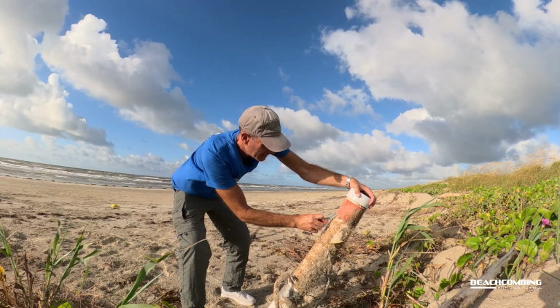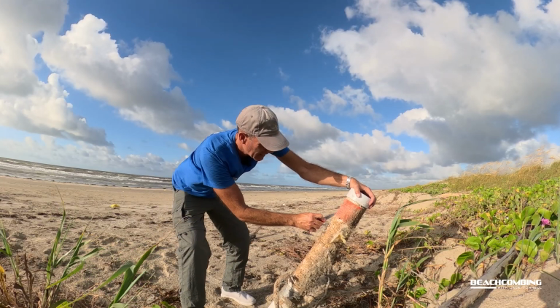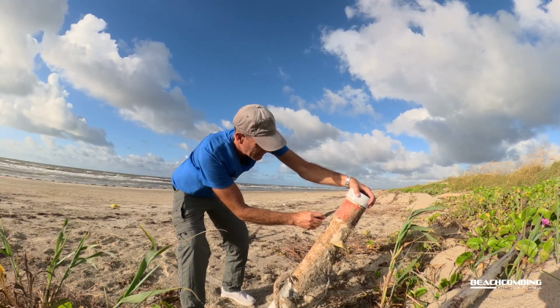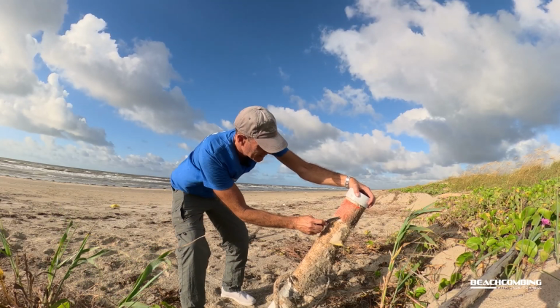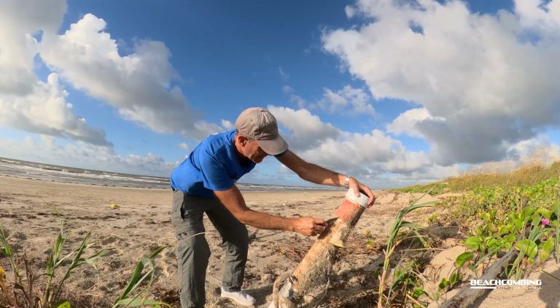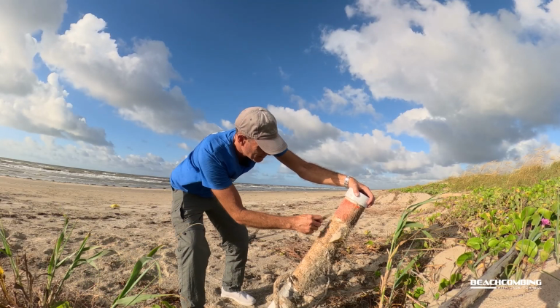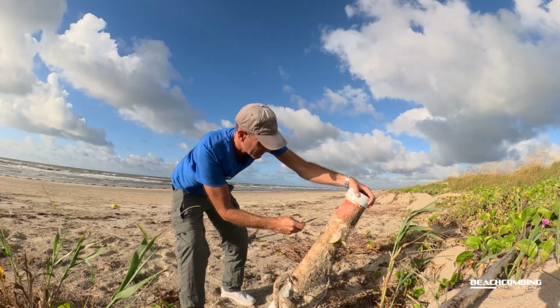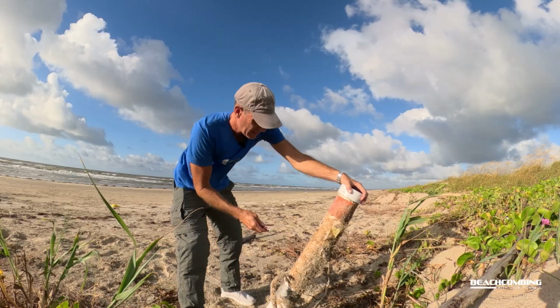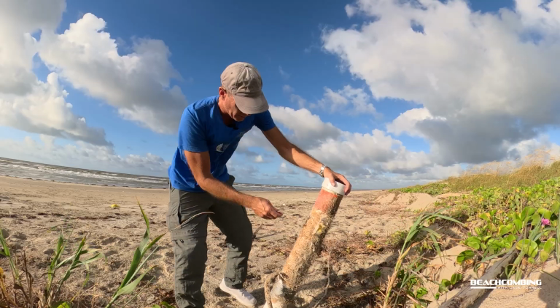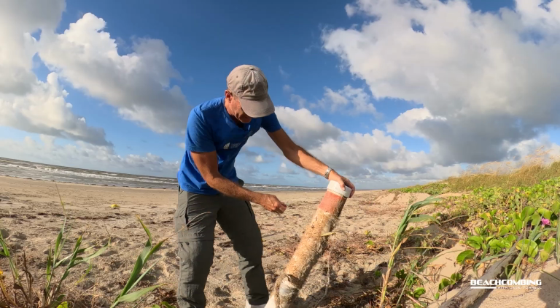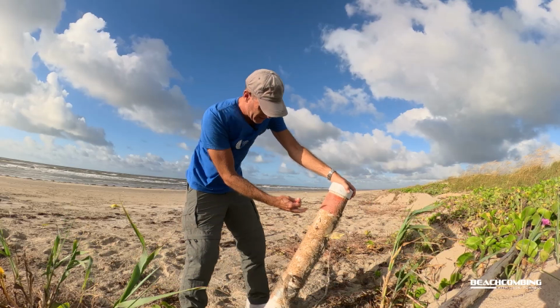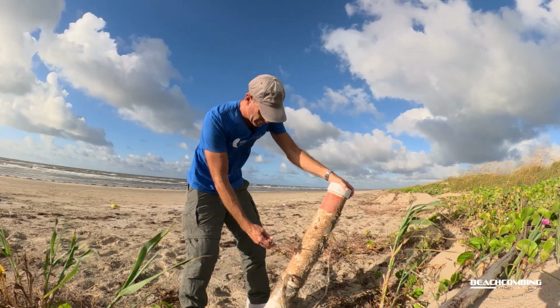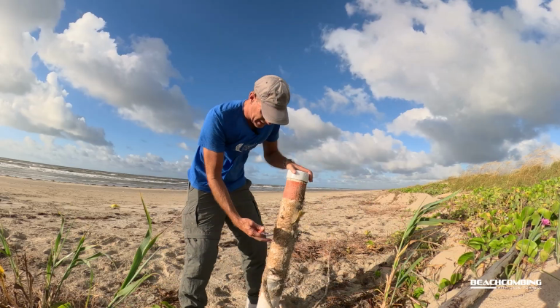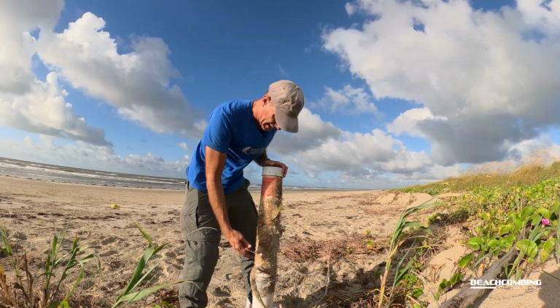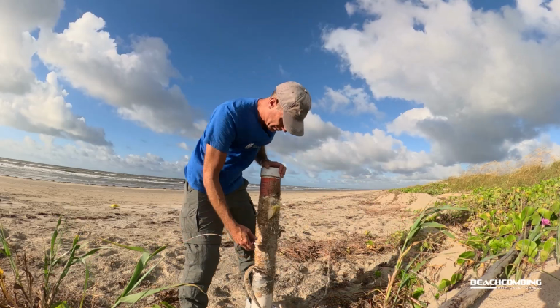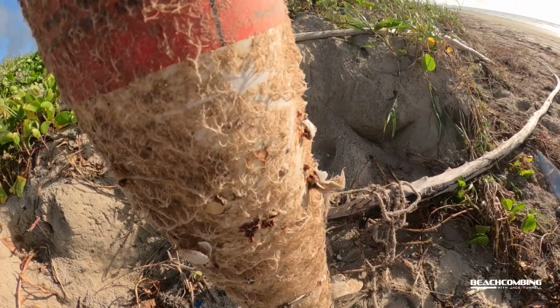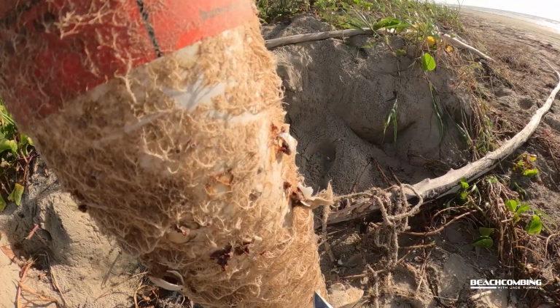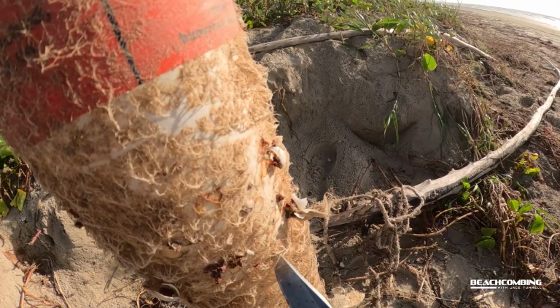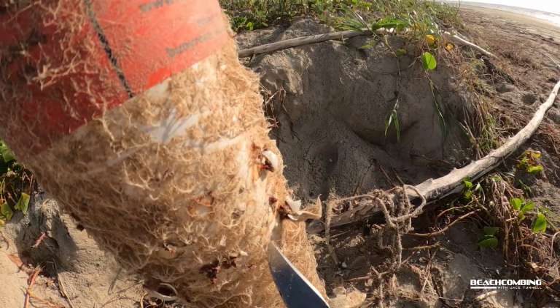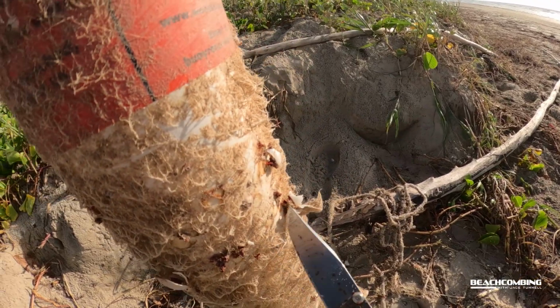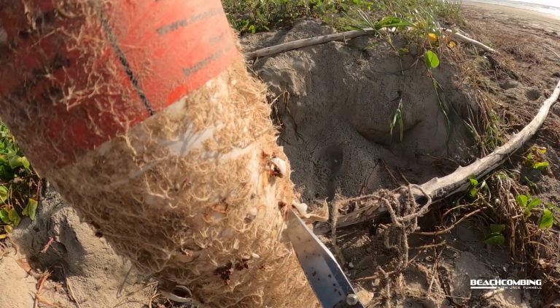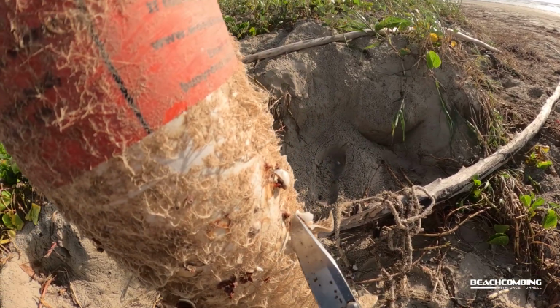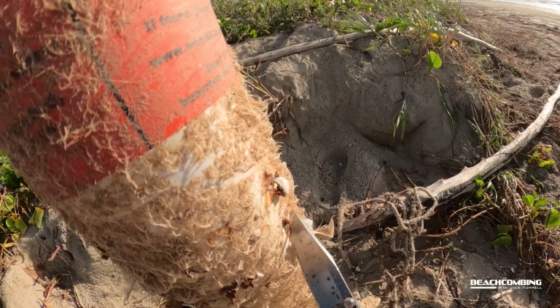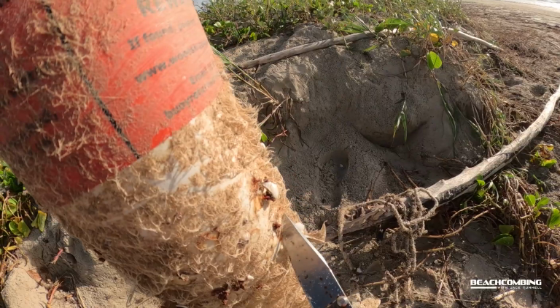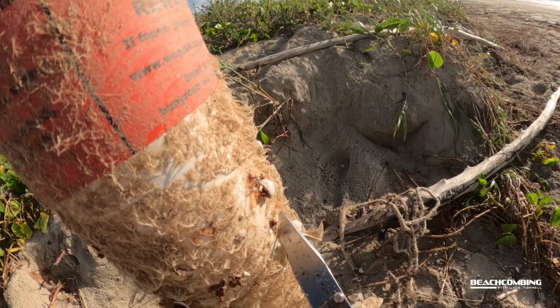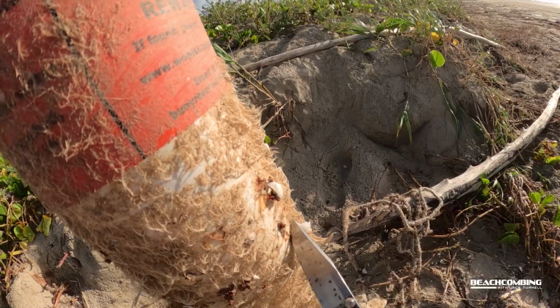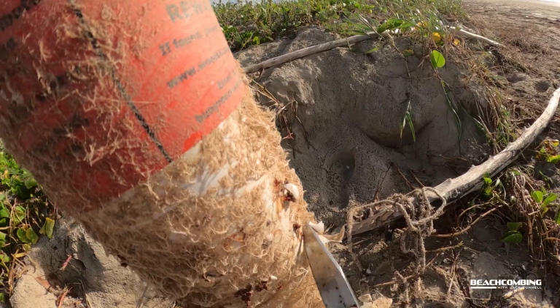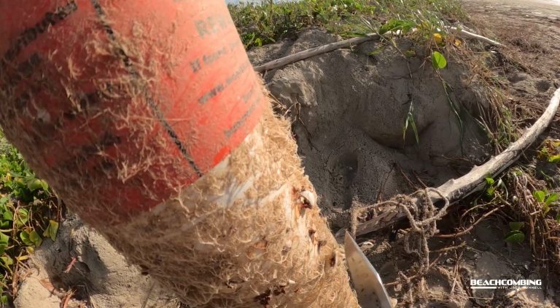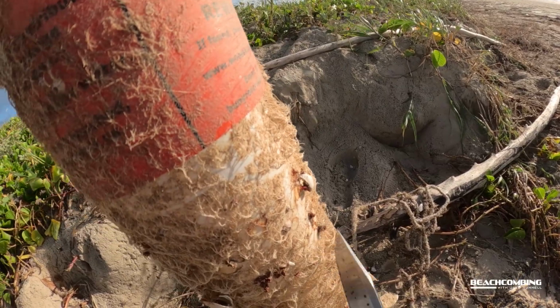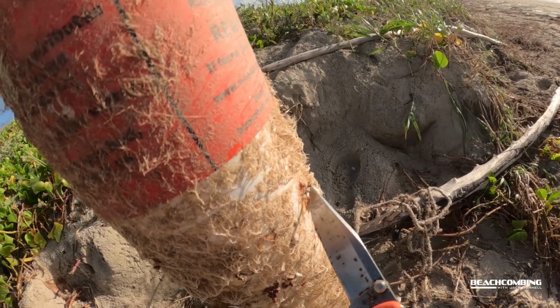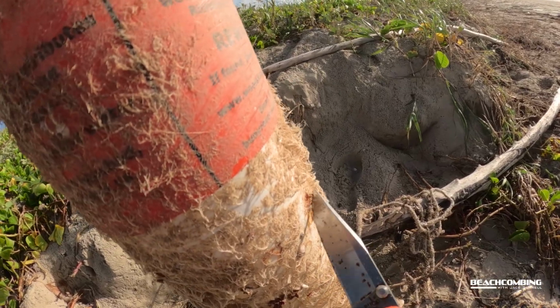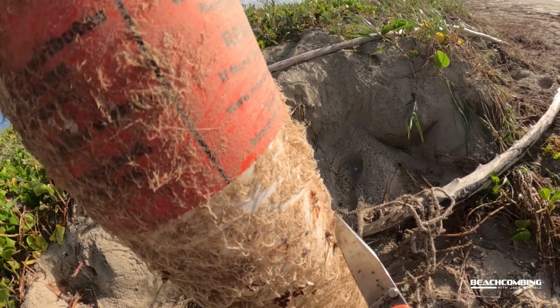It's got an email here too. It is covered in algae and gooseneck barnacles, so it has been out there a while.